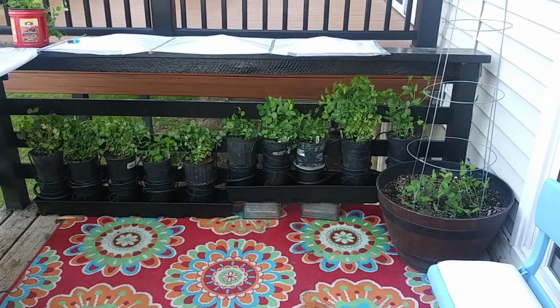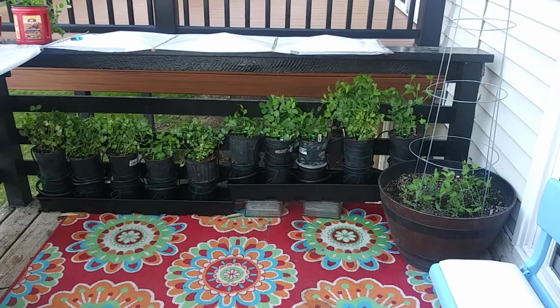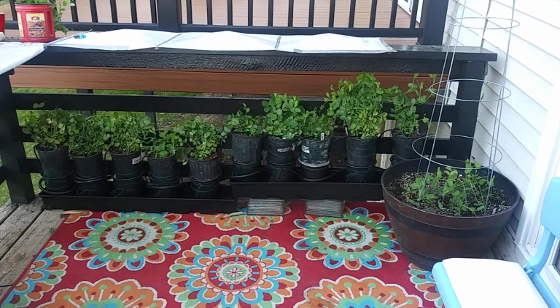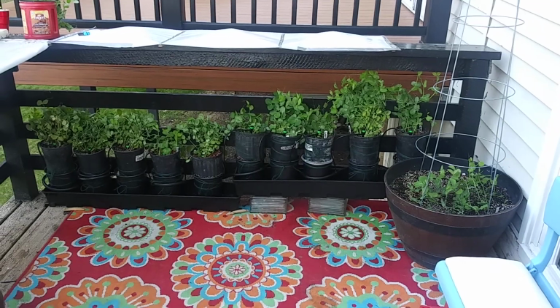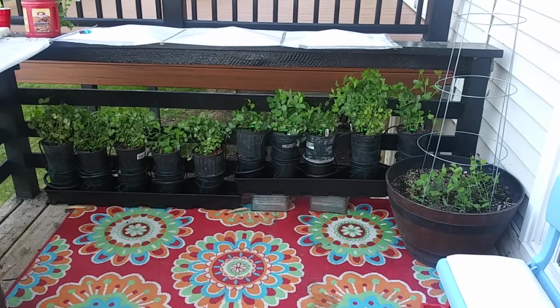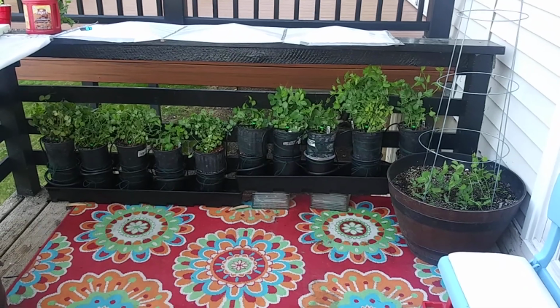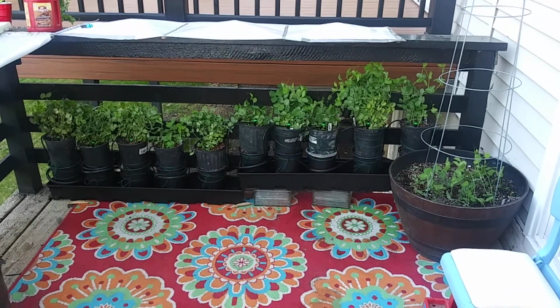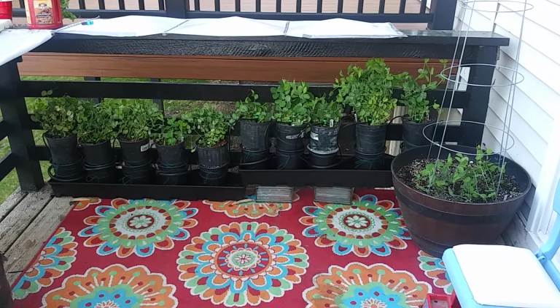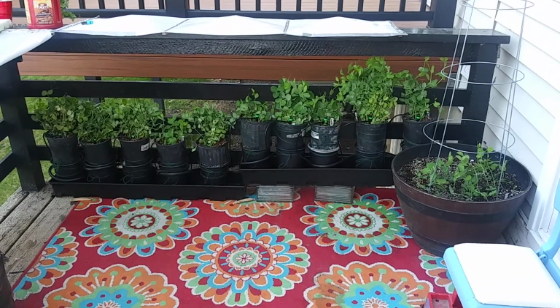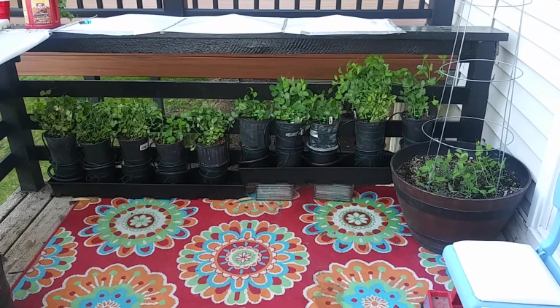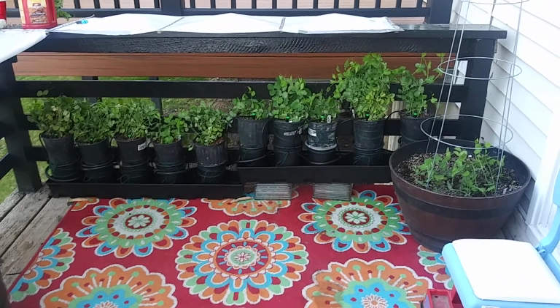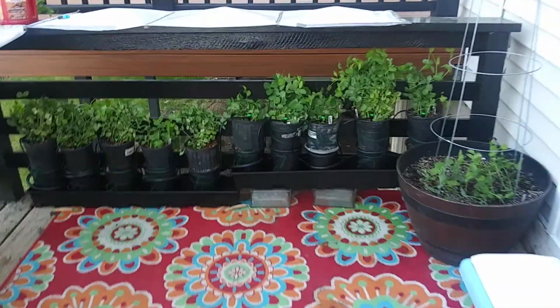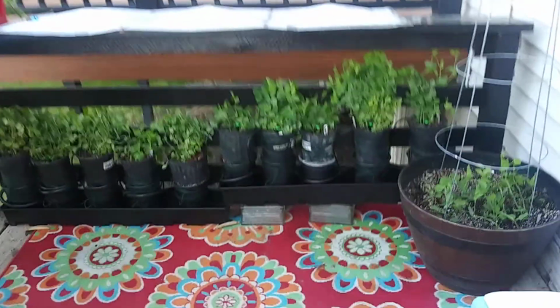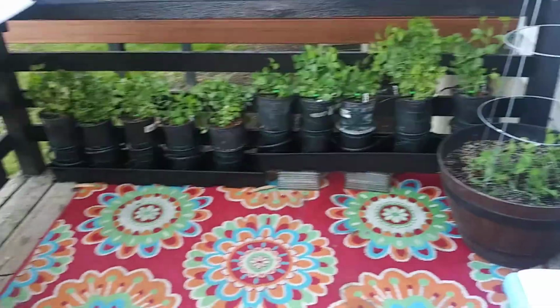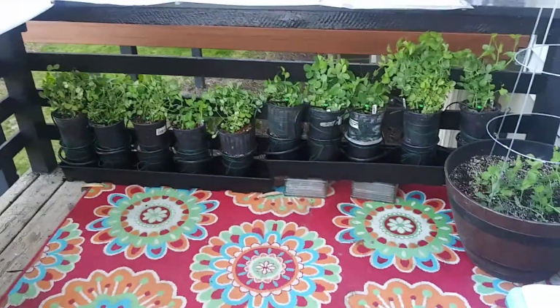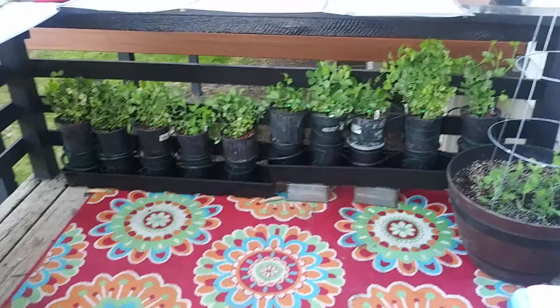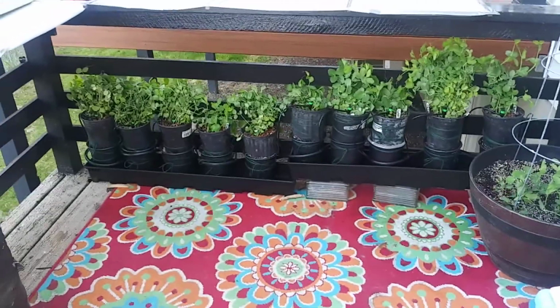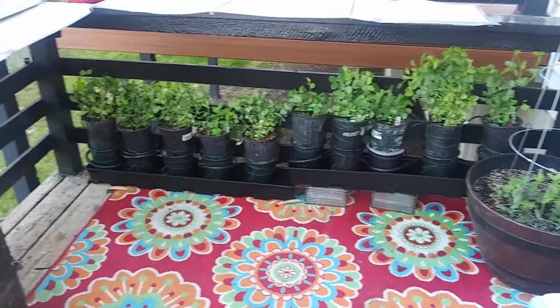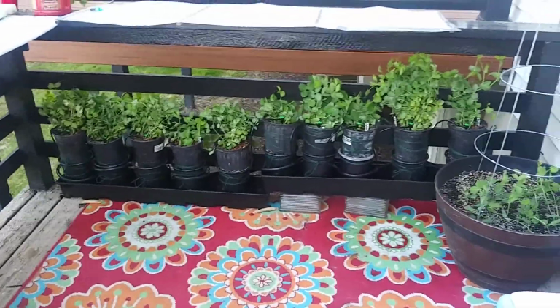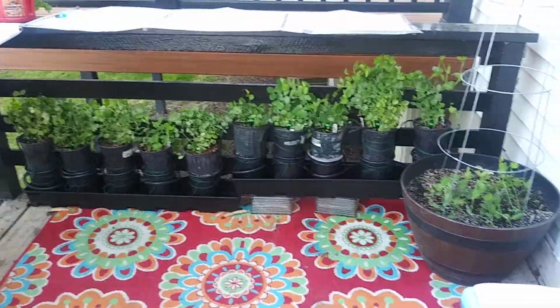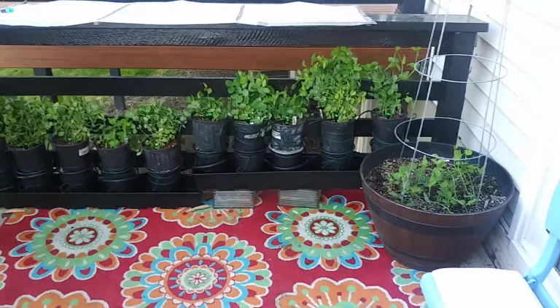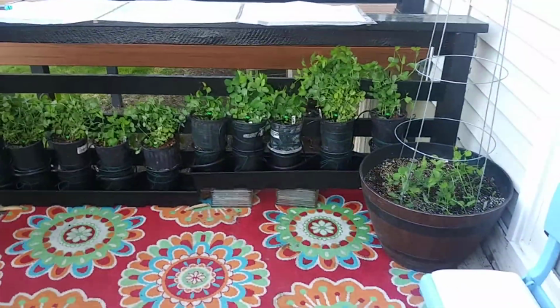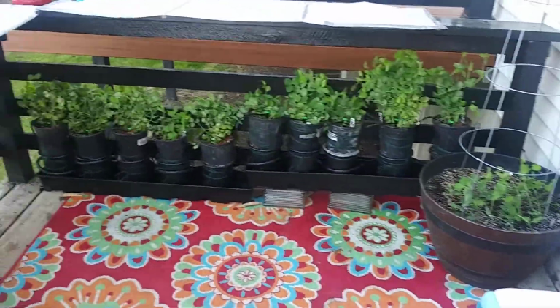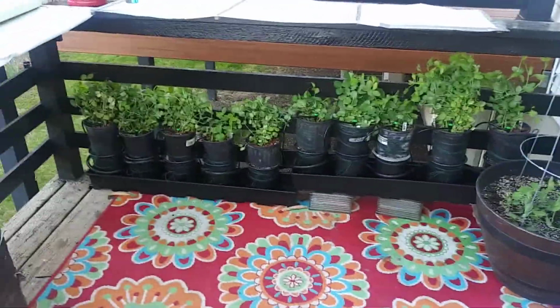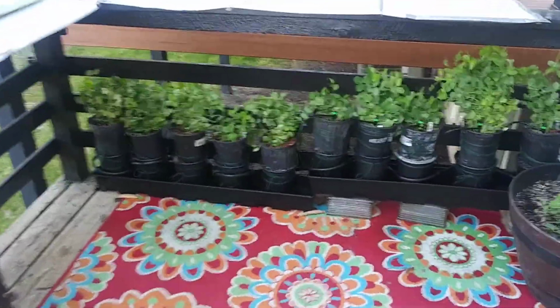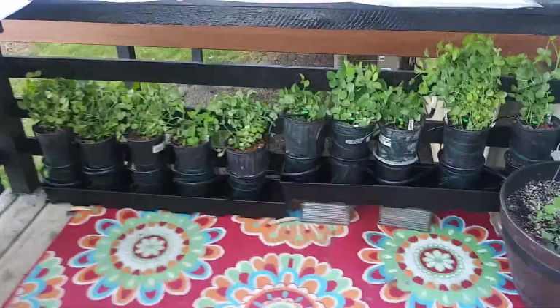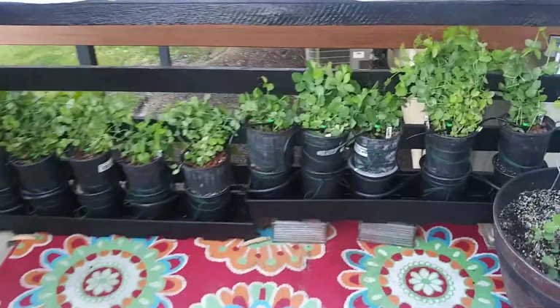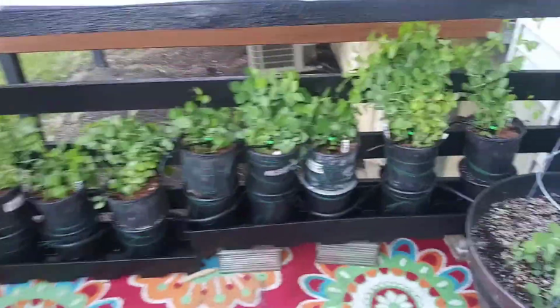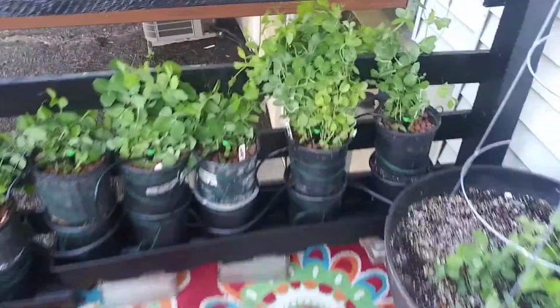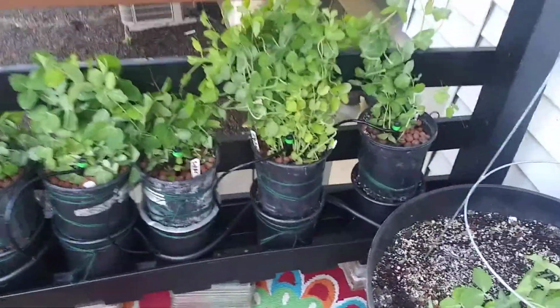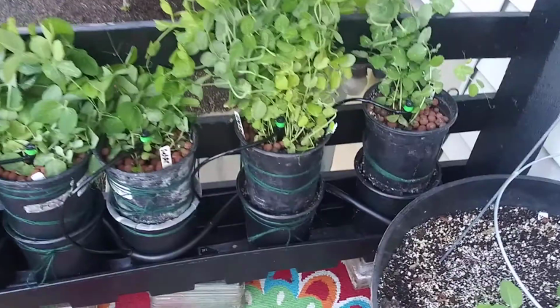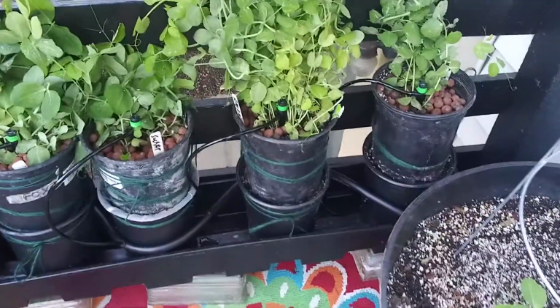Here's my pea and snow pea system. It's all hydroponics, fully automated, and they're all on little drip emitters.